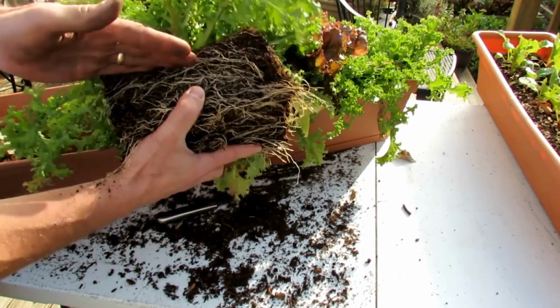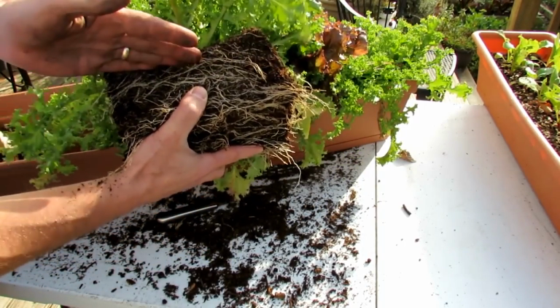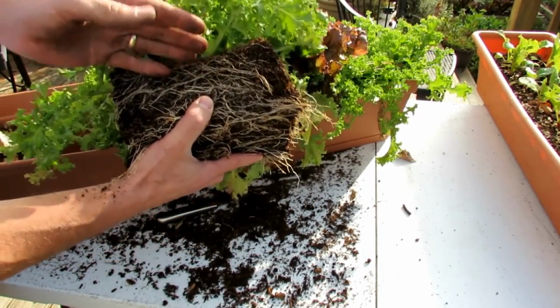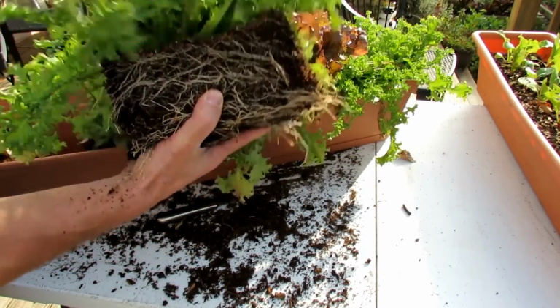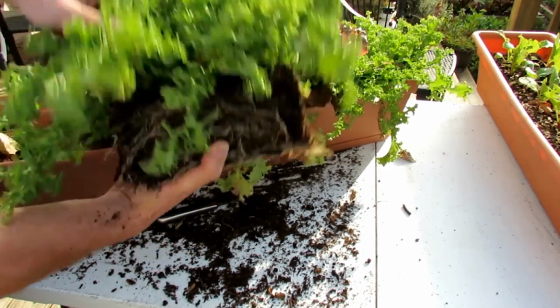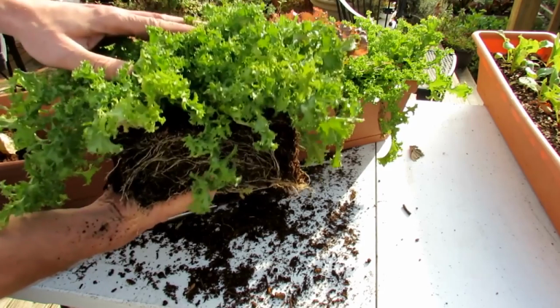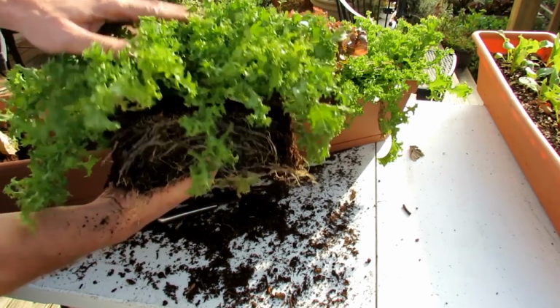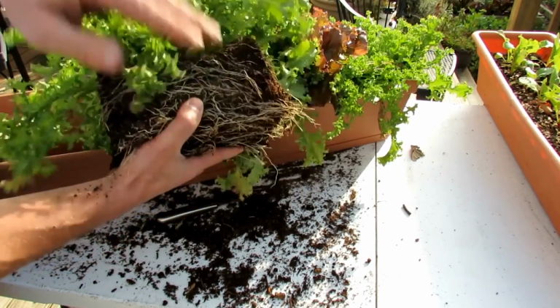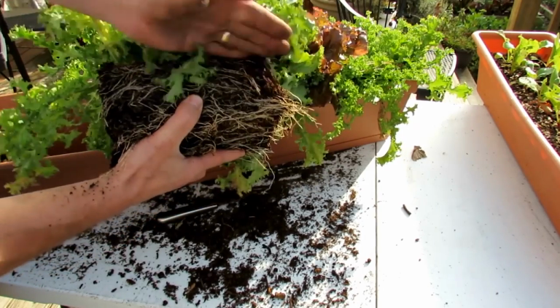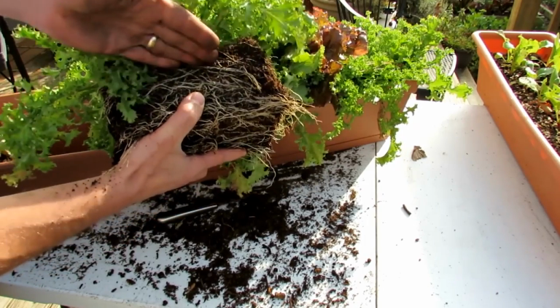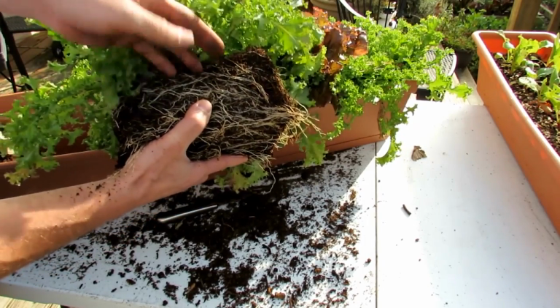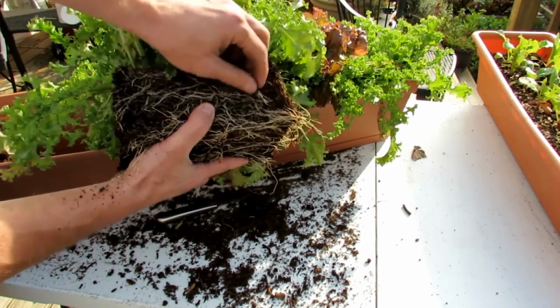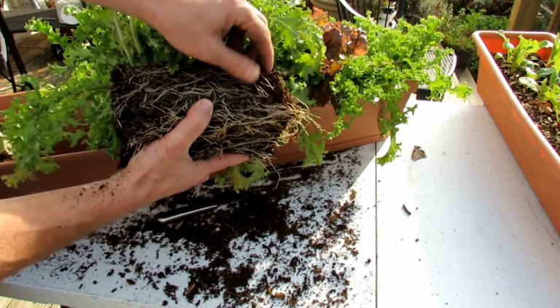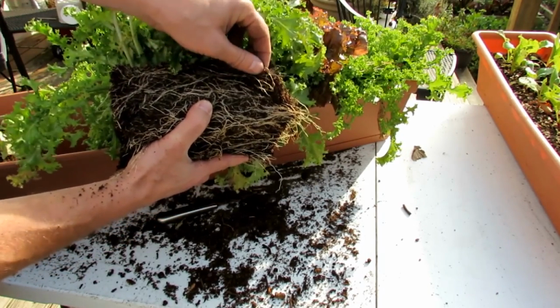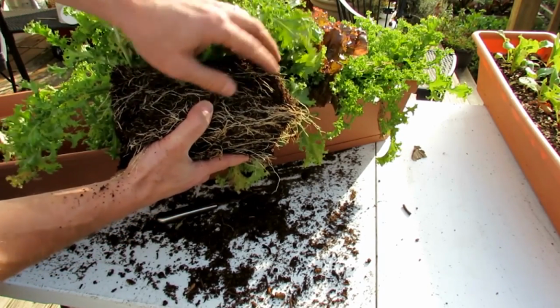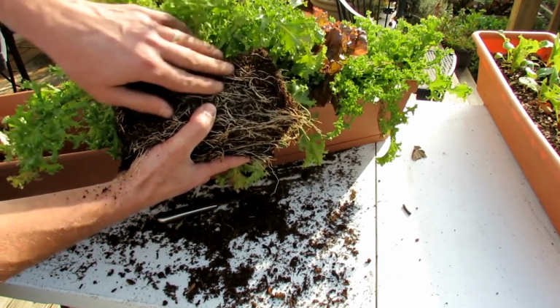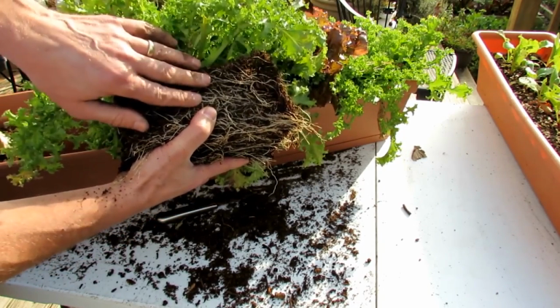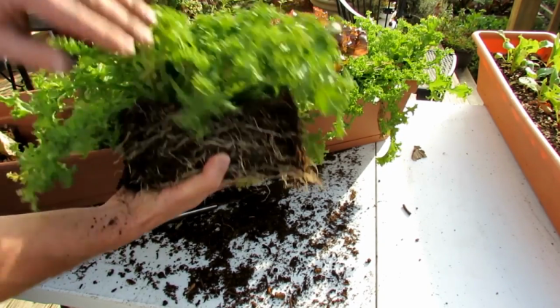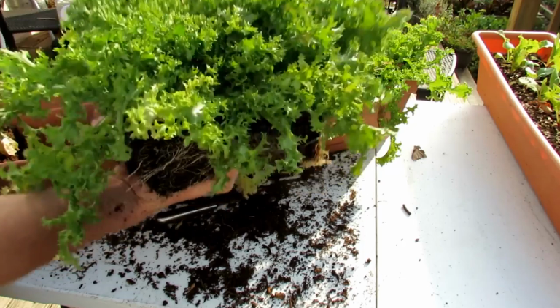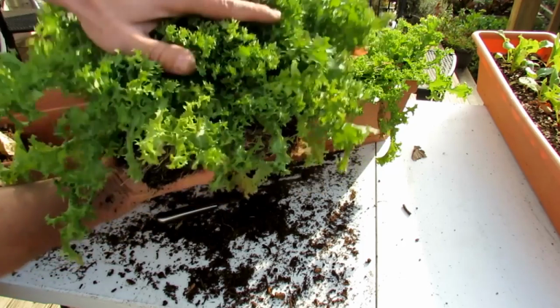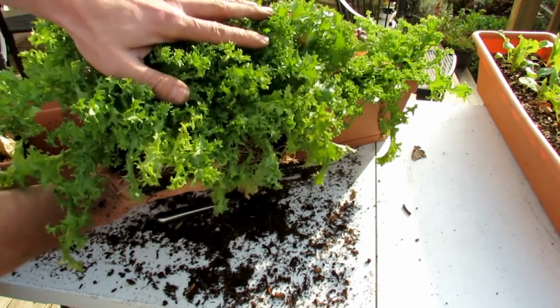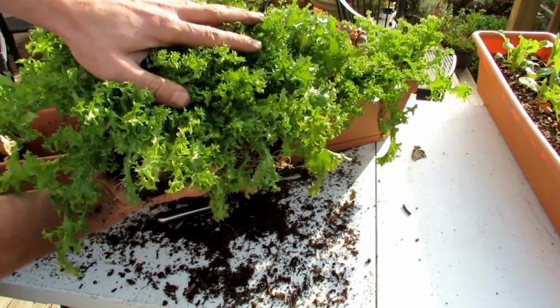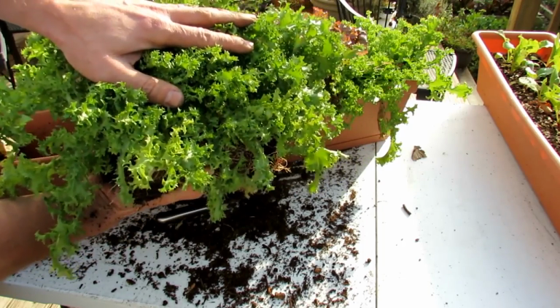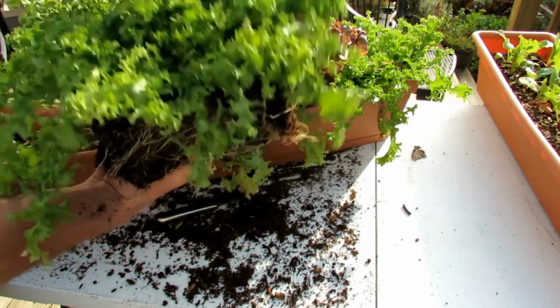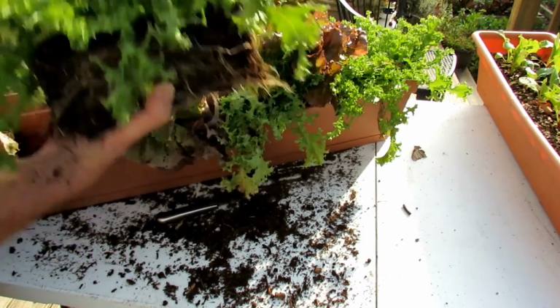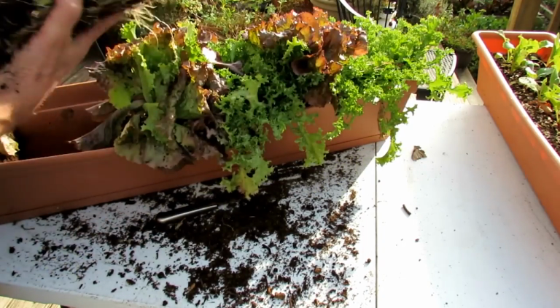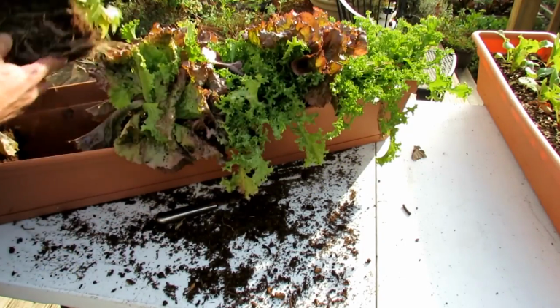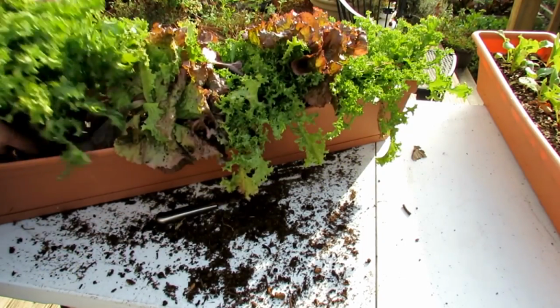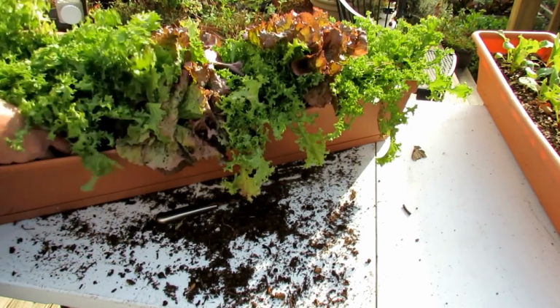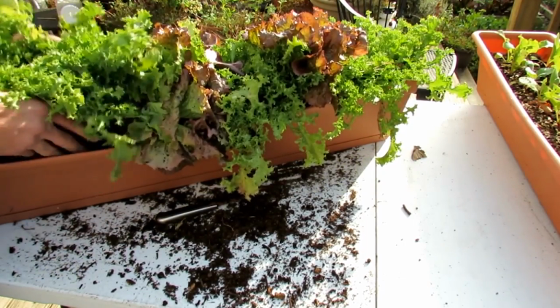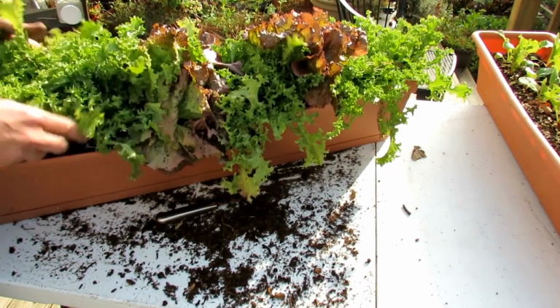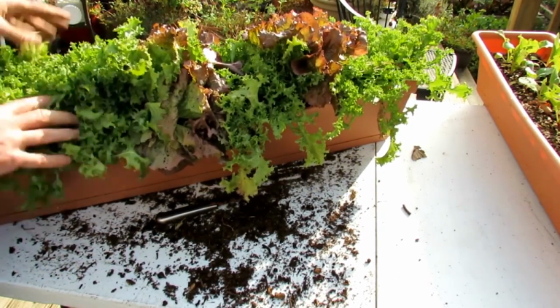since this is all peat moss, those other products are going to dry out really quick. And if your container plants dry out just once, the root systems die off, the upper growth will suffer, and you won't get plants as large as you can.